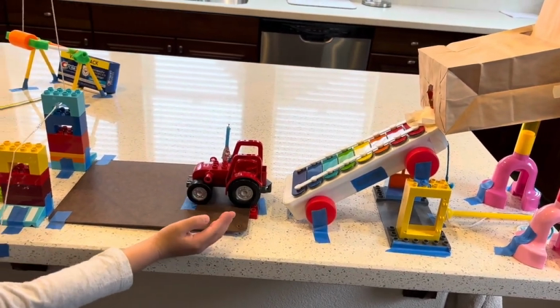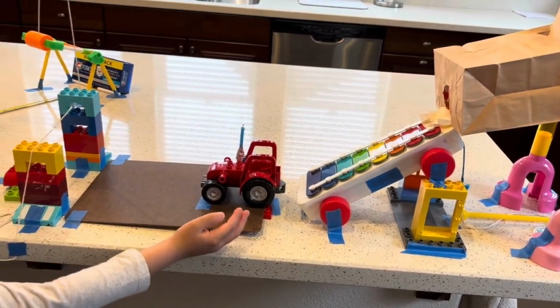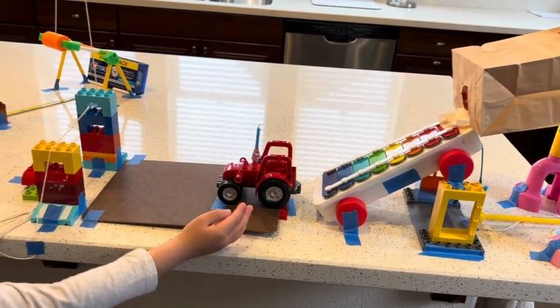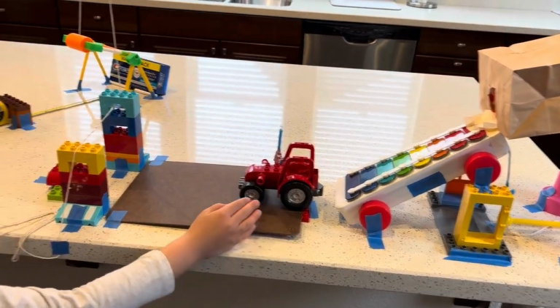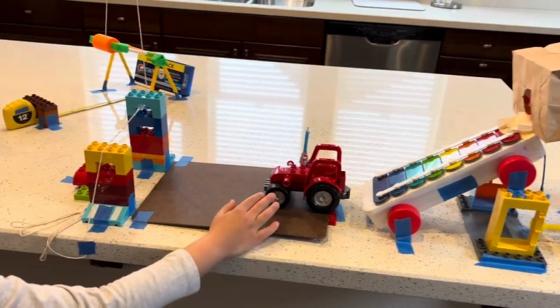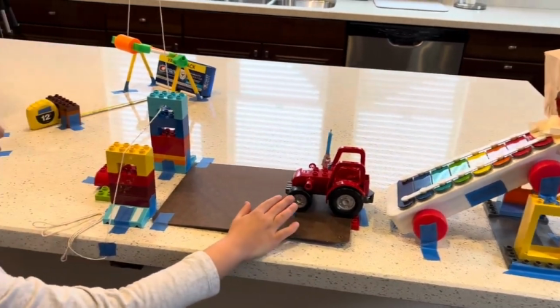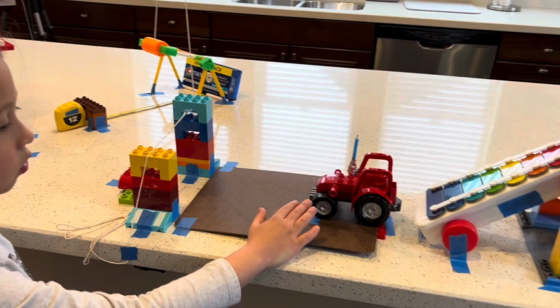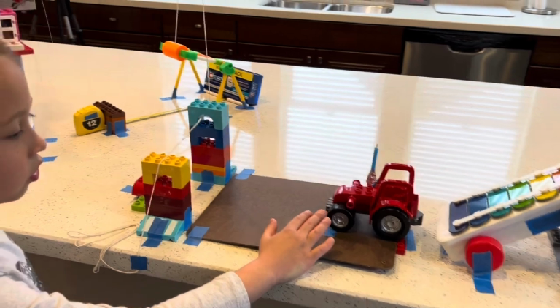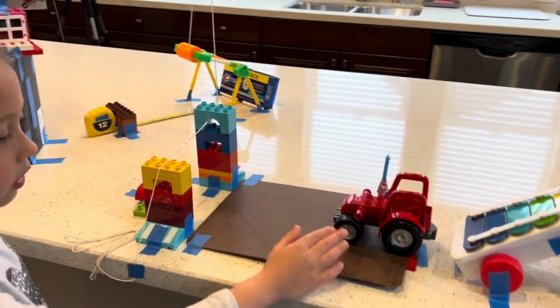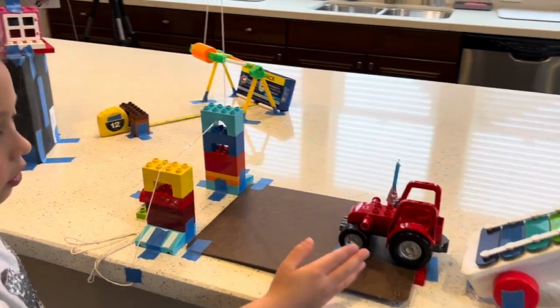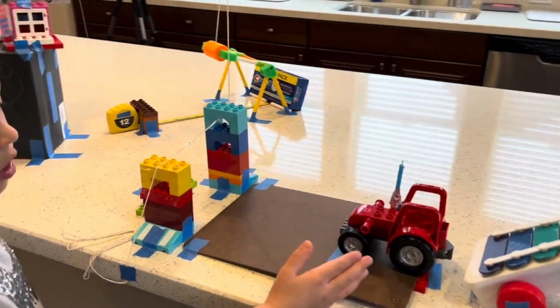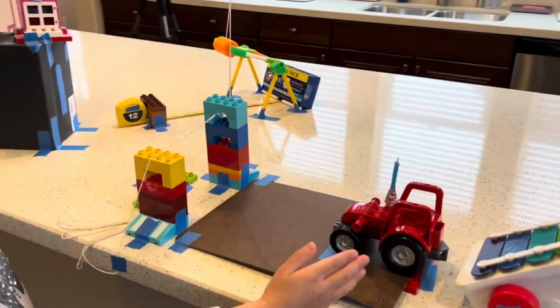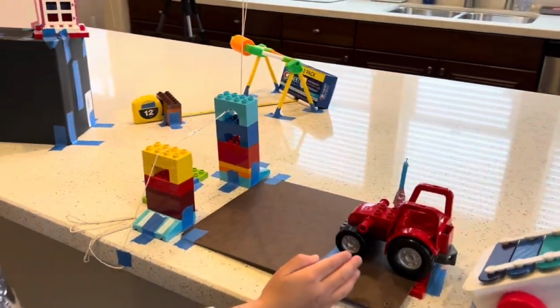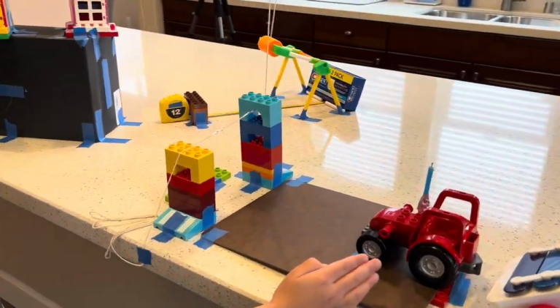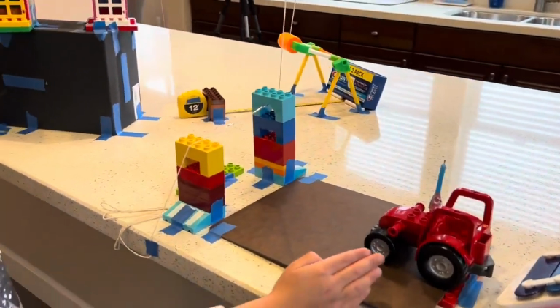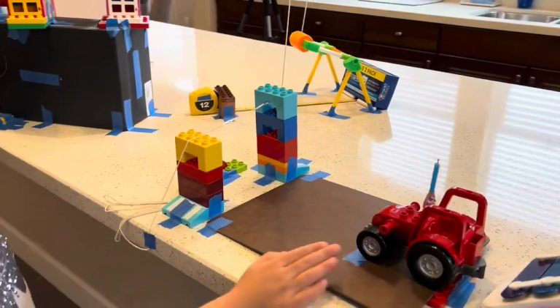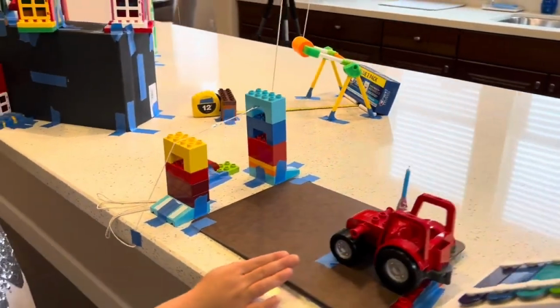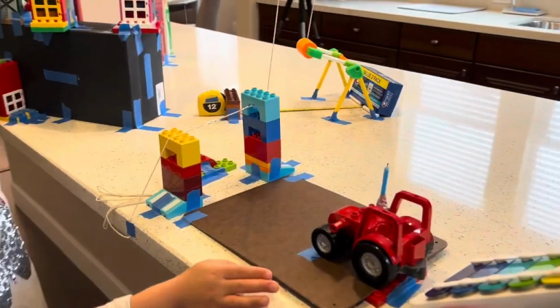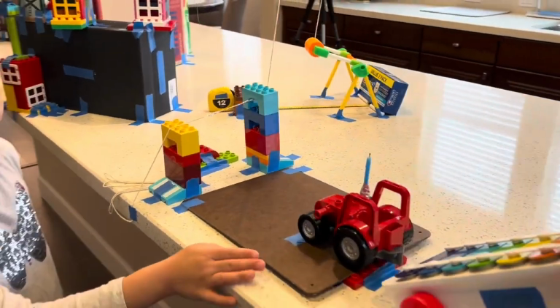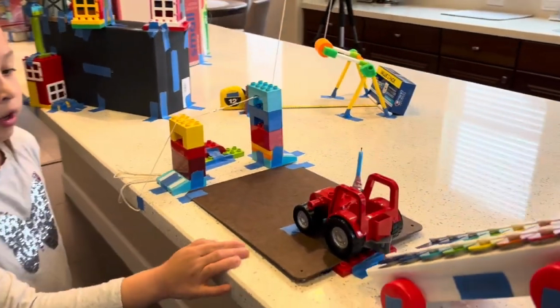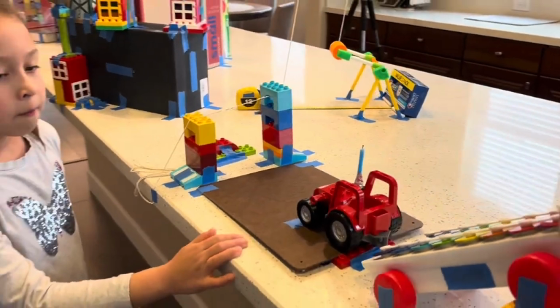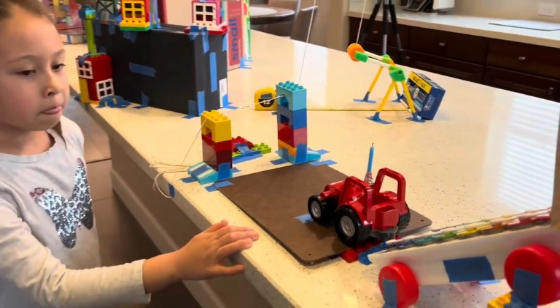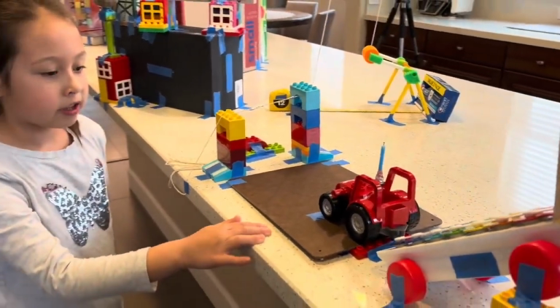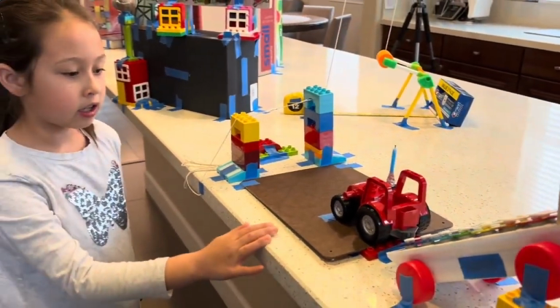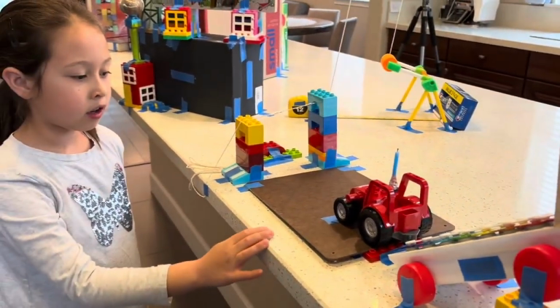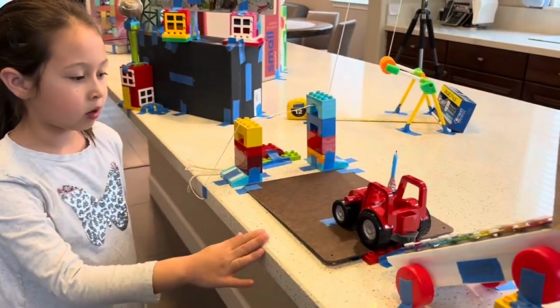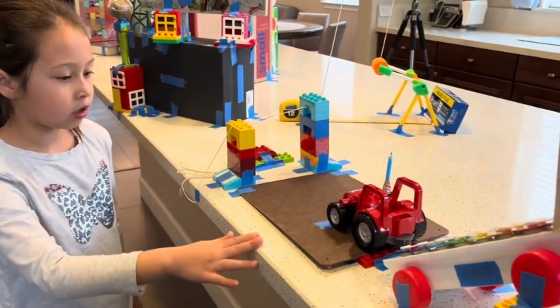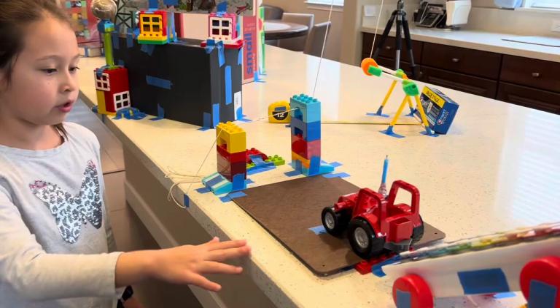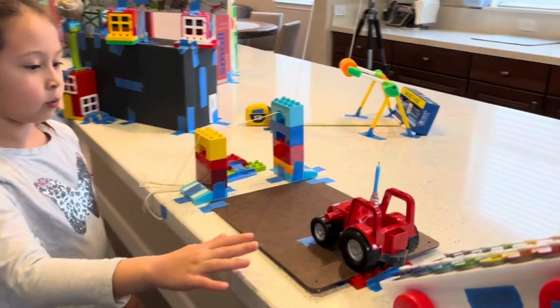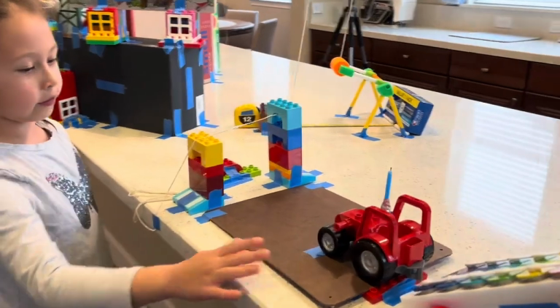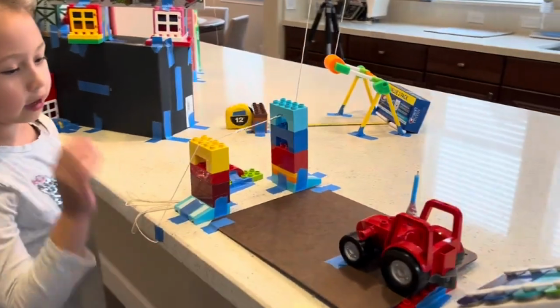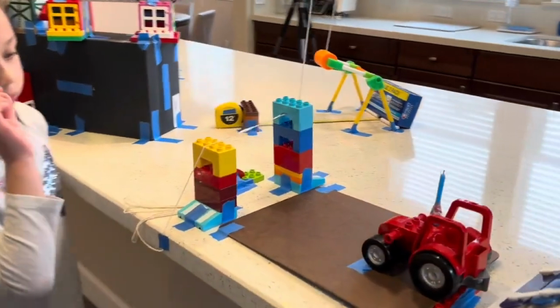Then it will hit this toy tractor. The toy tractor will then go down this inclined plane using its wheels and axles.